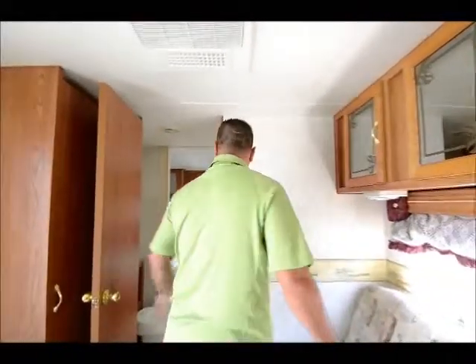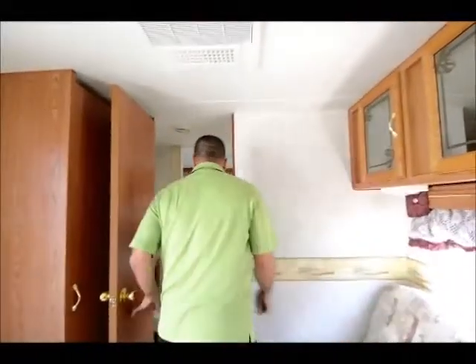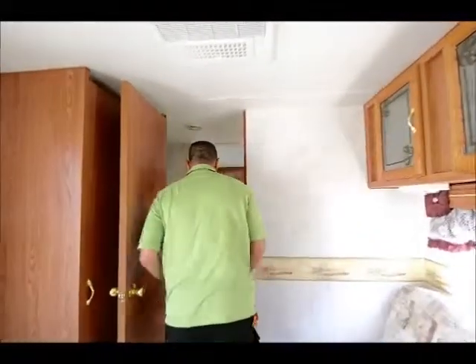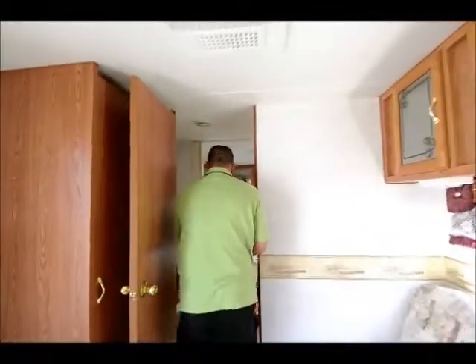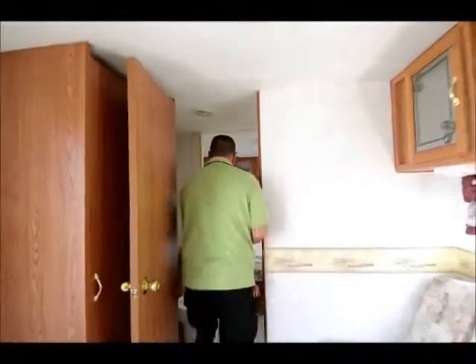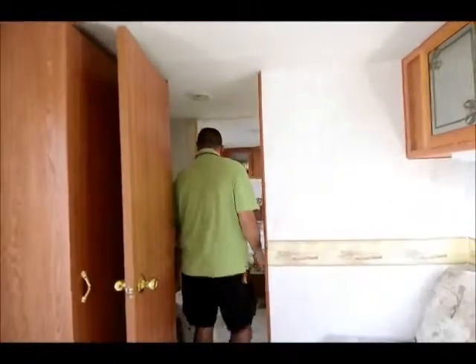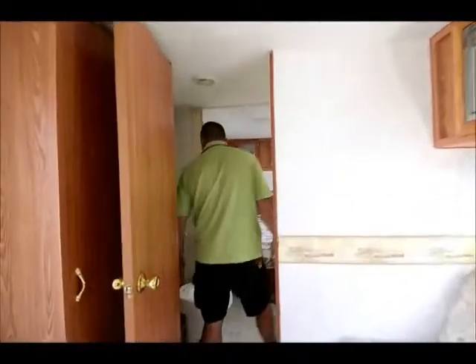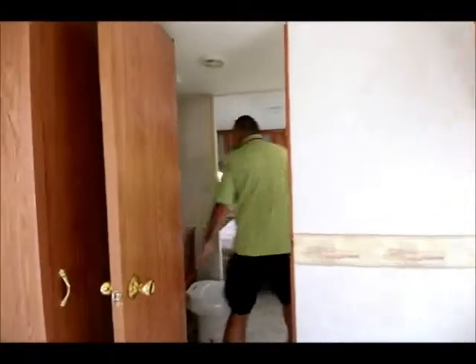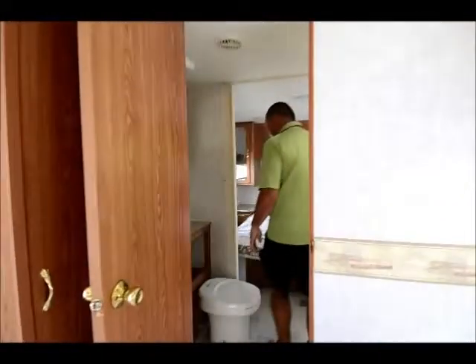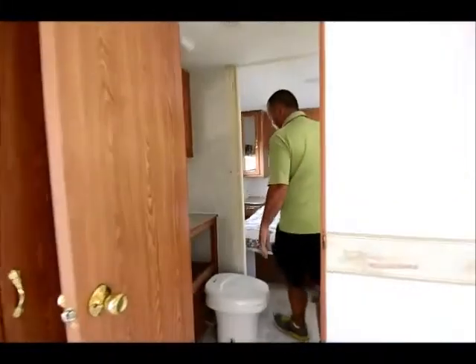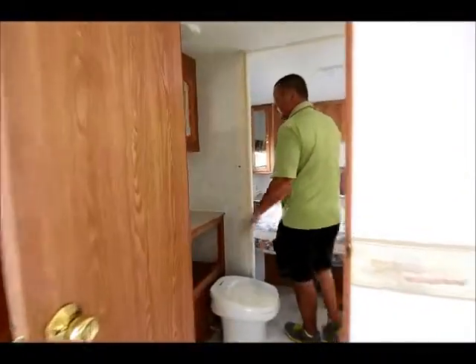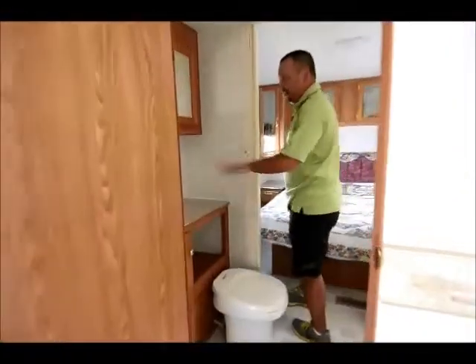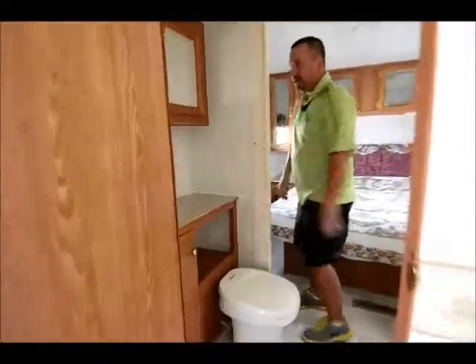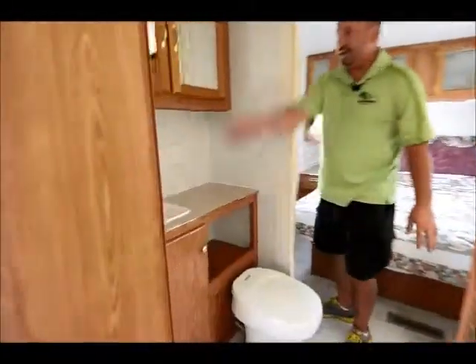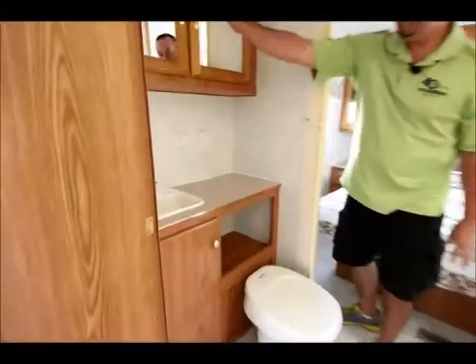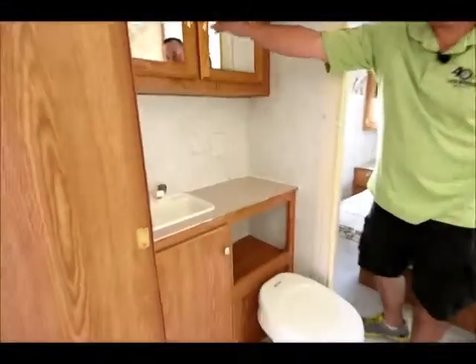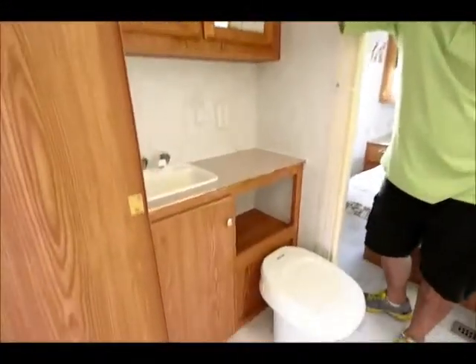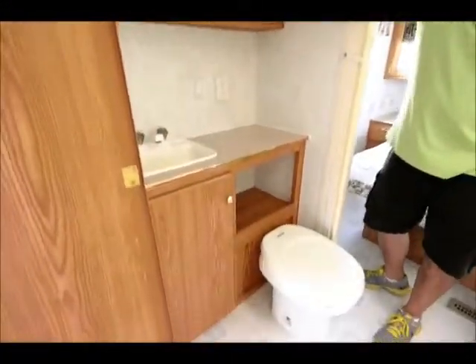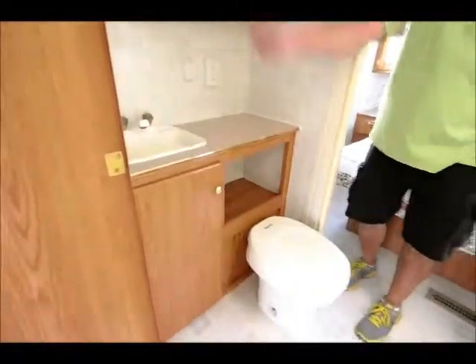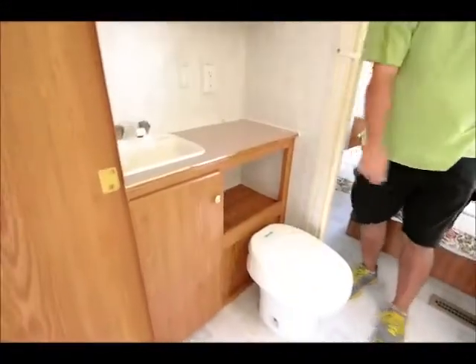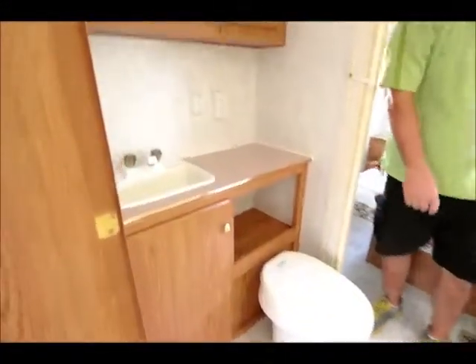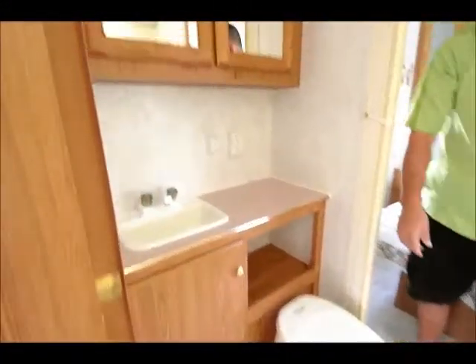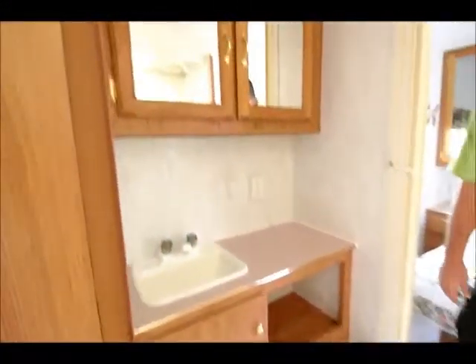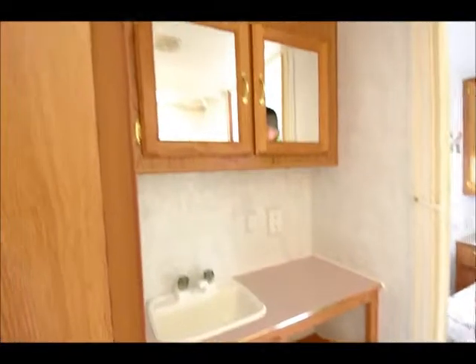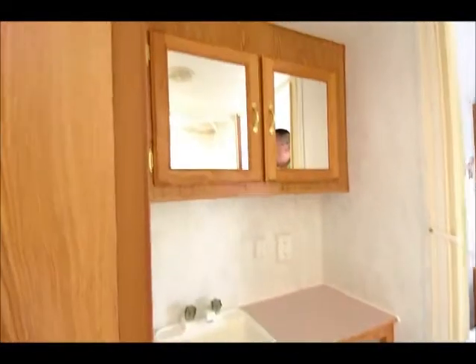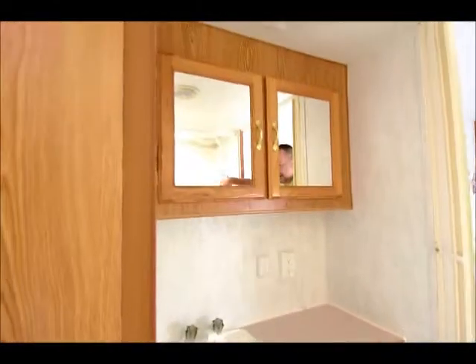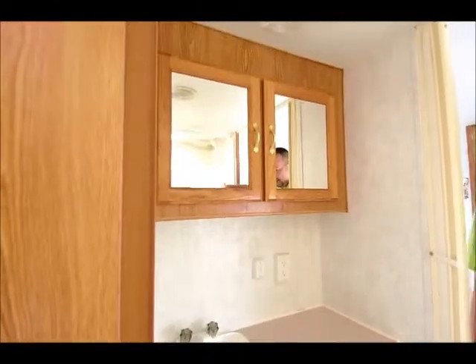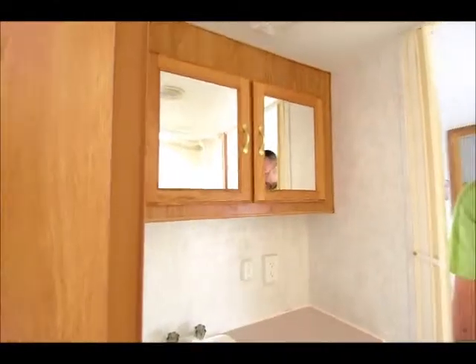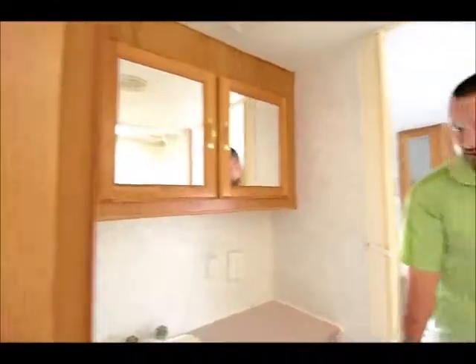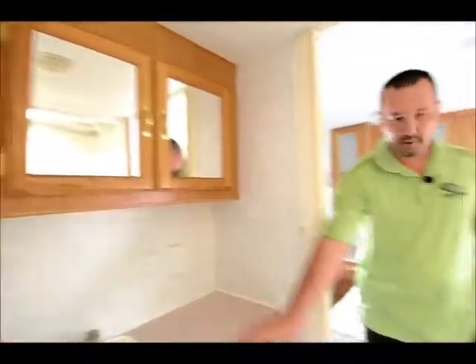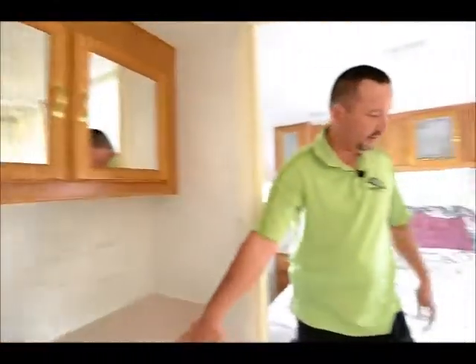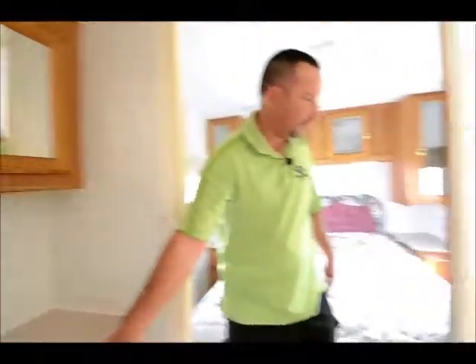Moving on through here, there's a nice bathroom area with a vanity, a nice tub with the shower, and more good storage.